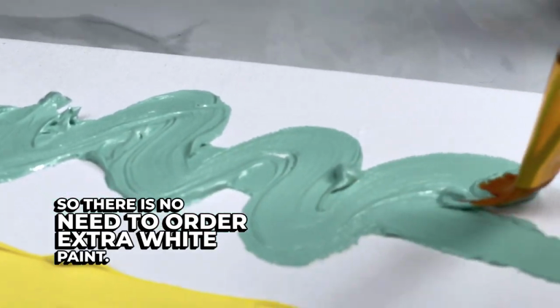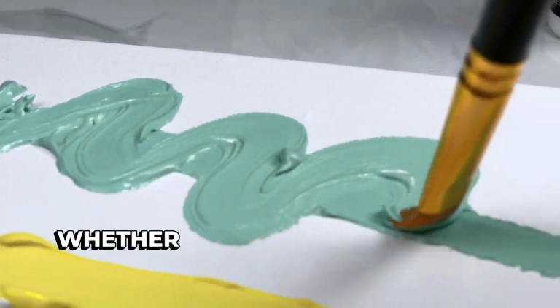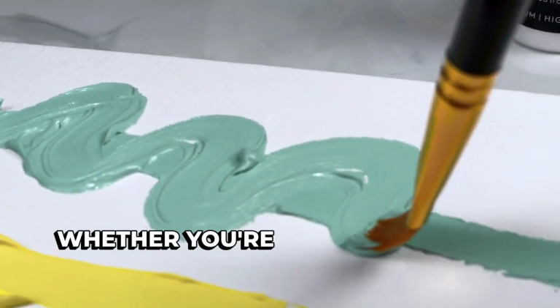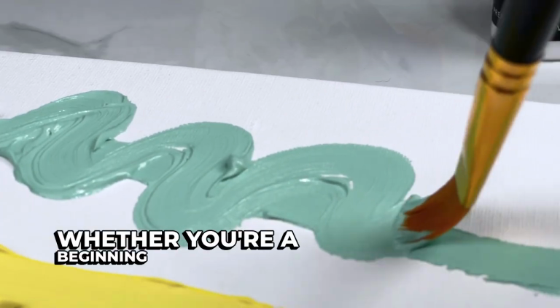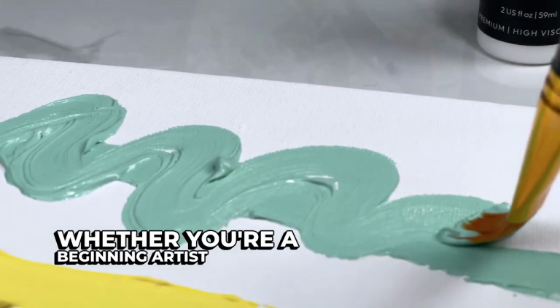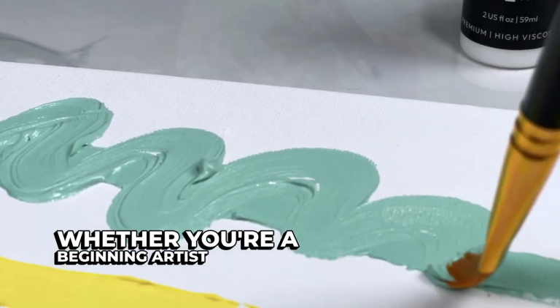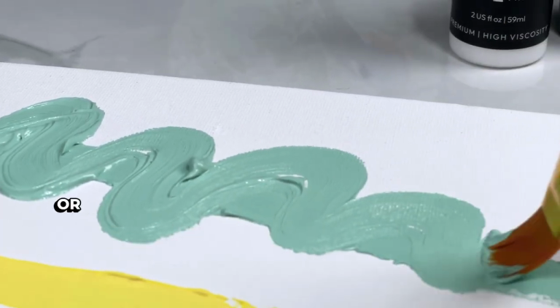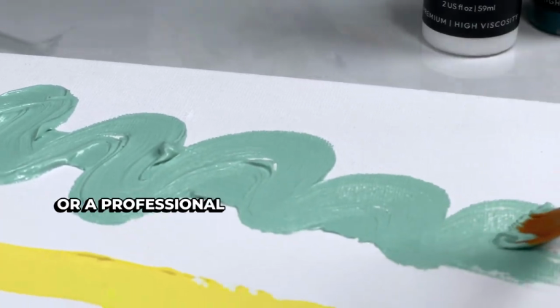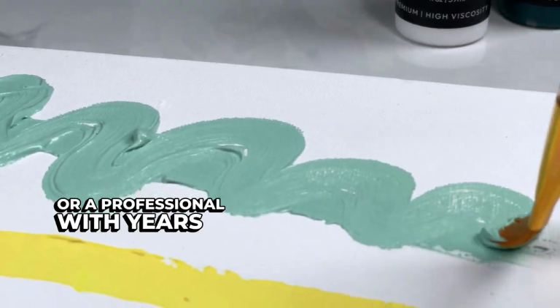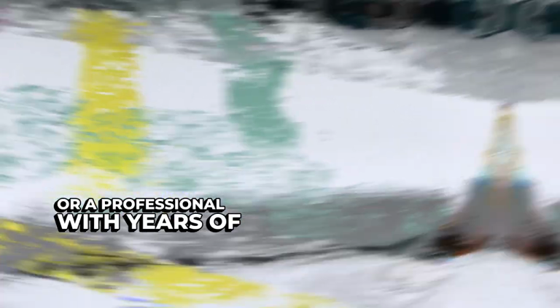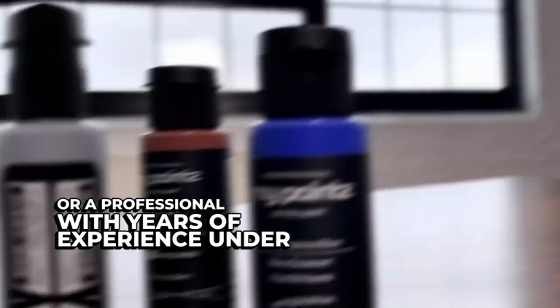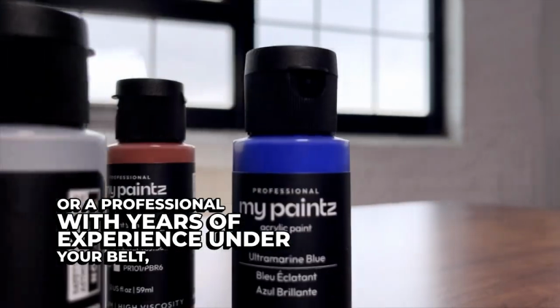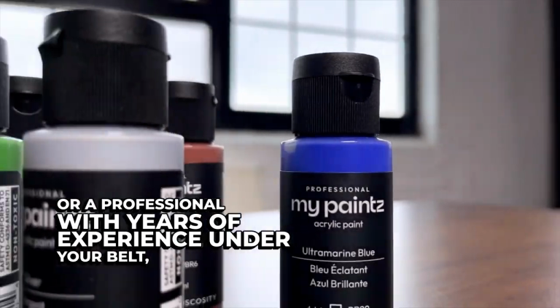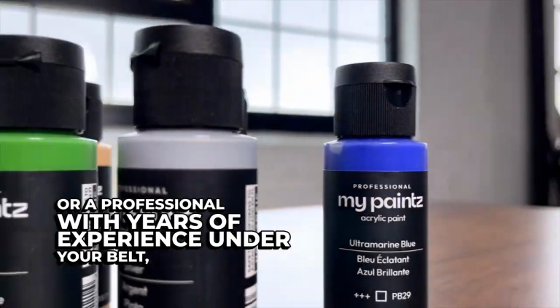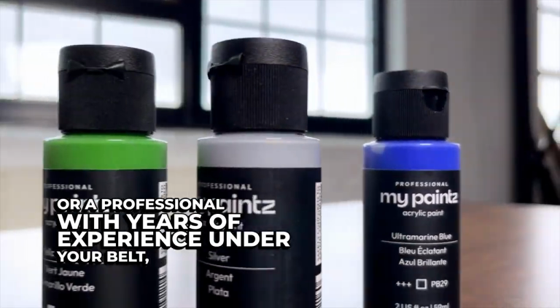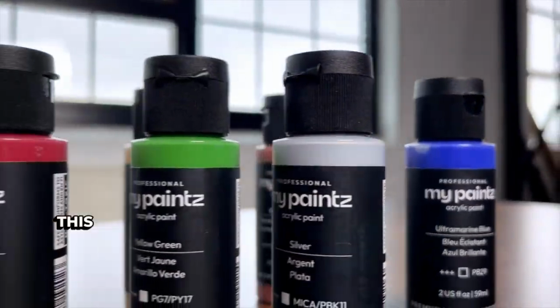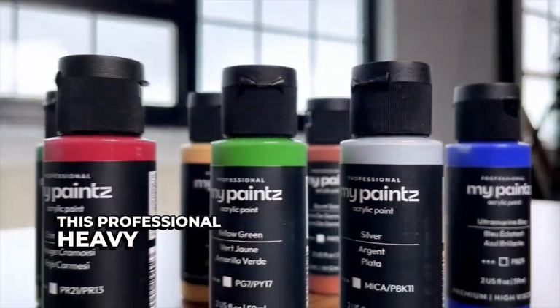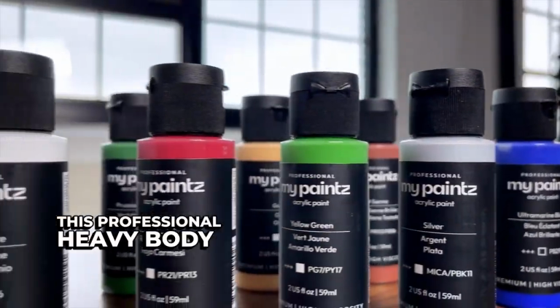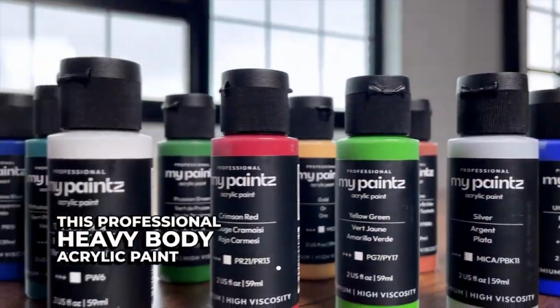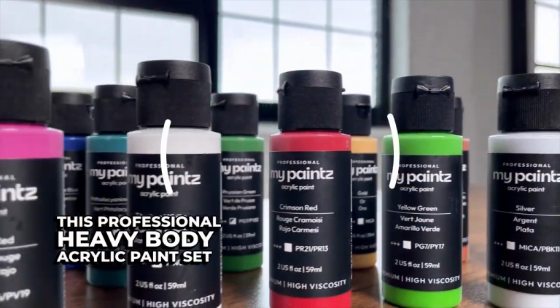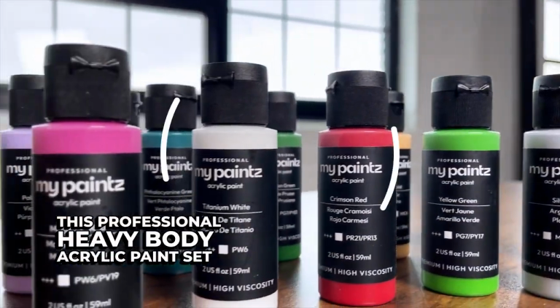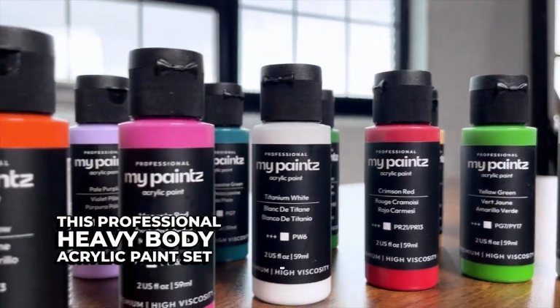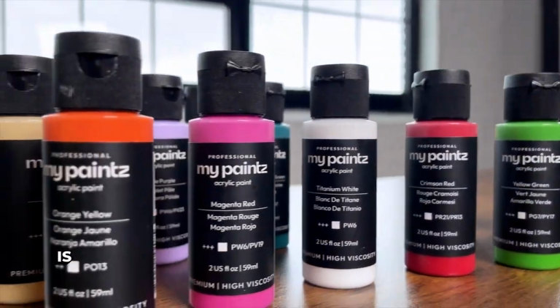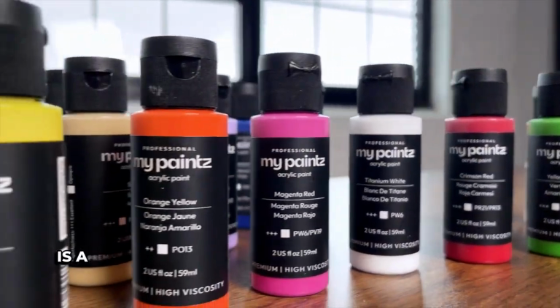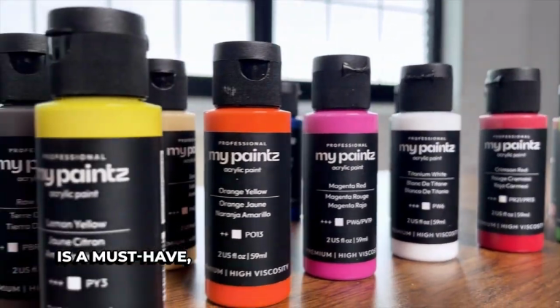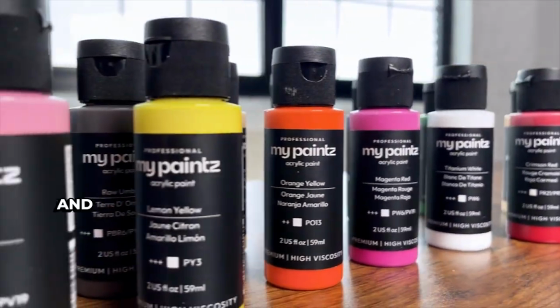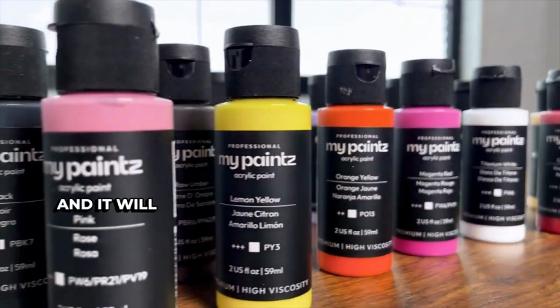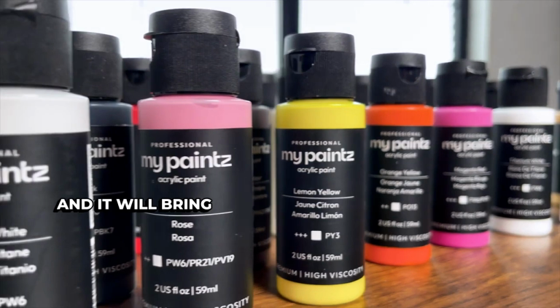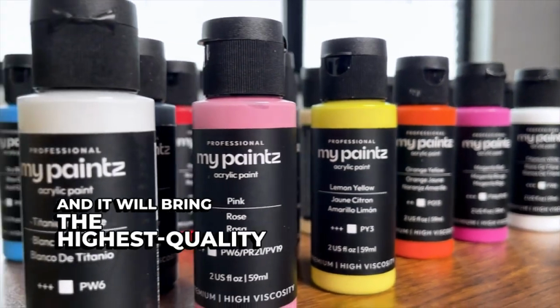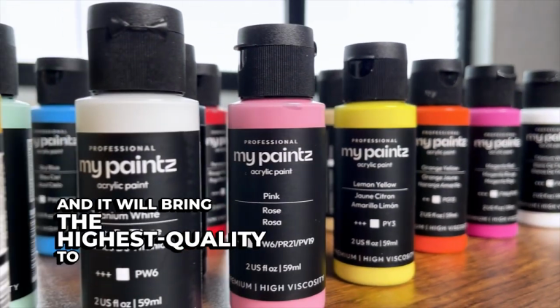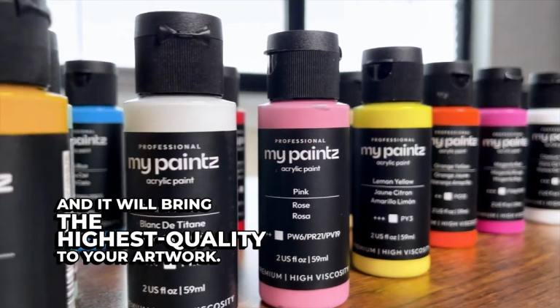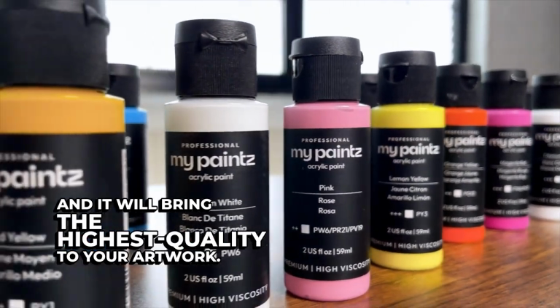Whether you're a beginning artist or a professional with years of experience under your belt, this professional heavy body acrylic paint set is a must-have and it will bring the highest quality to your artwork.